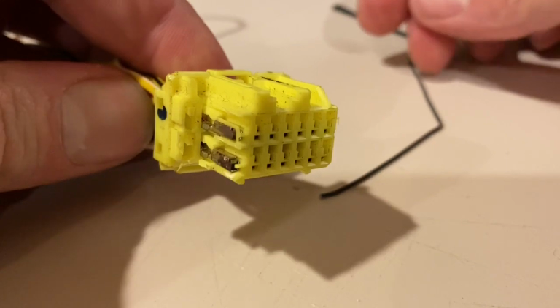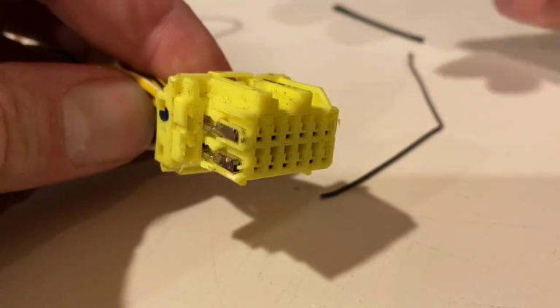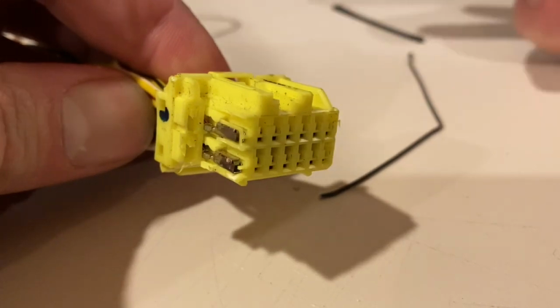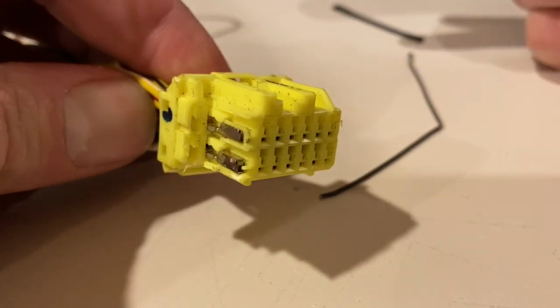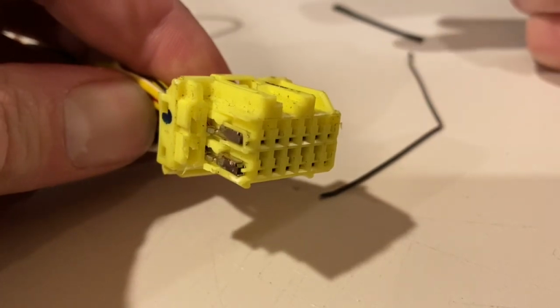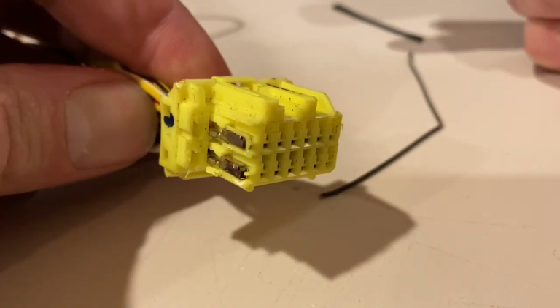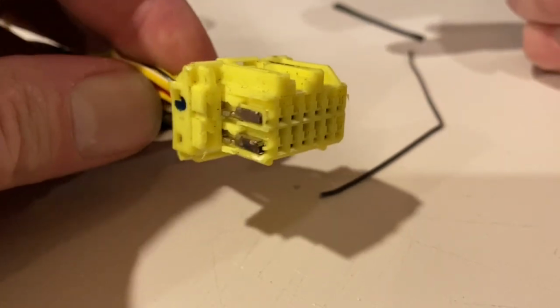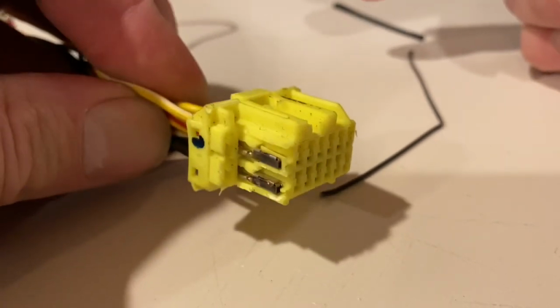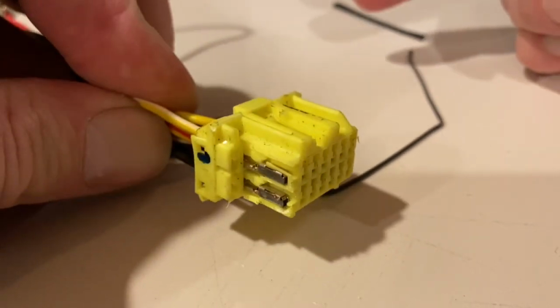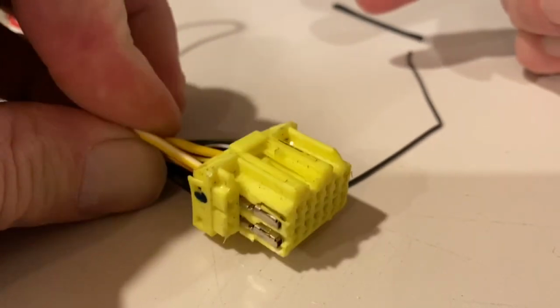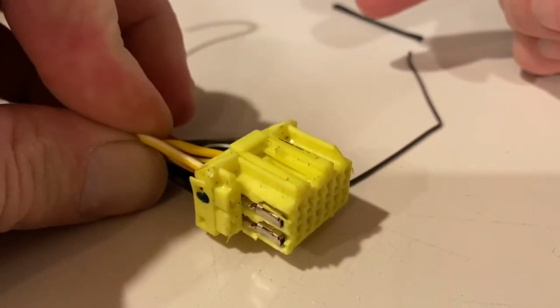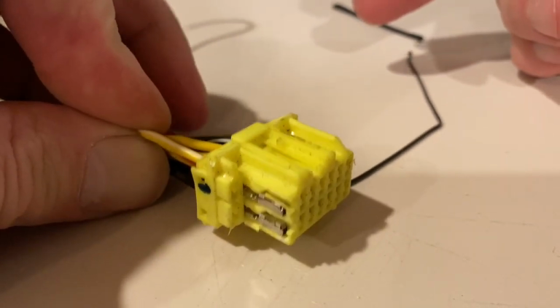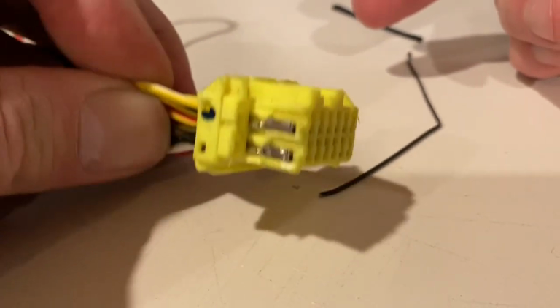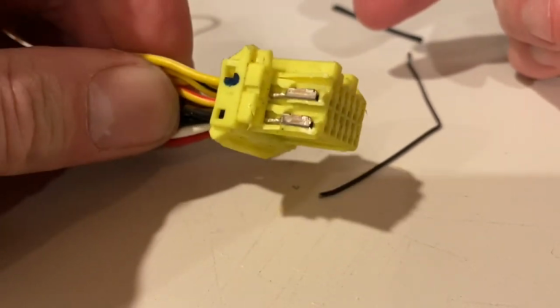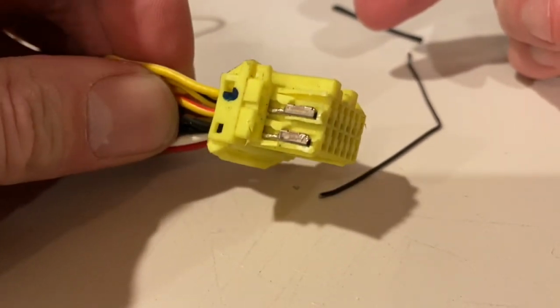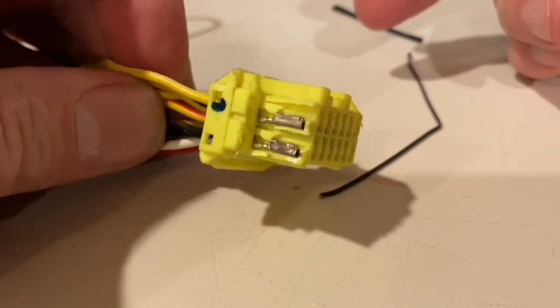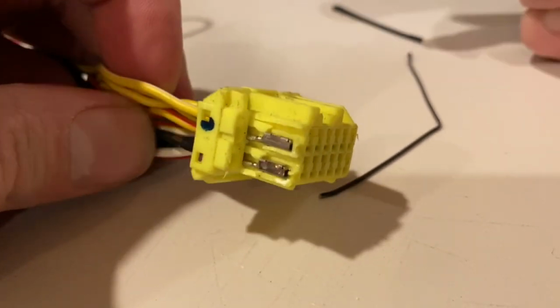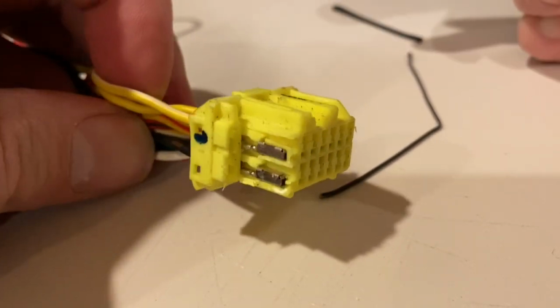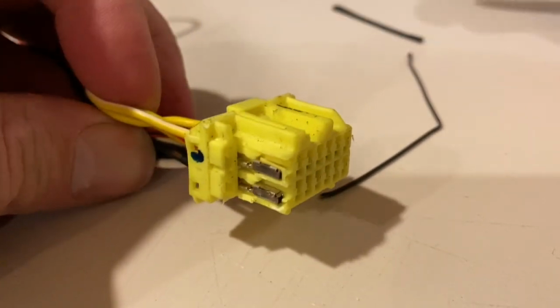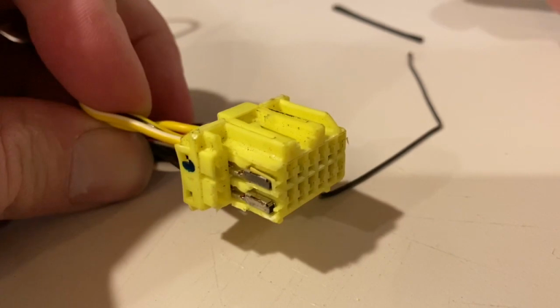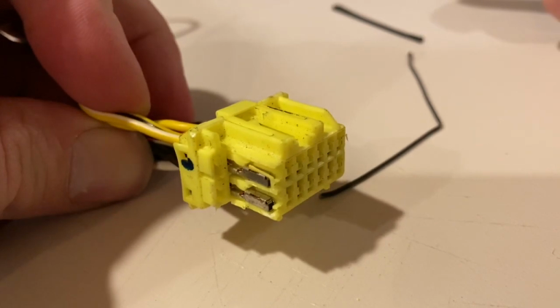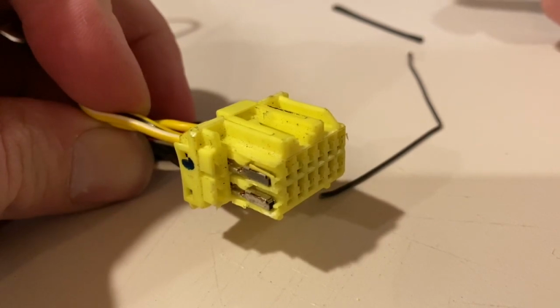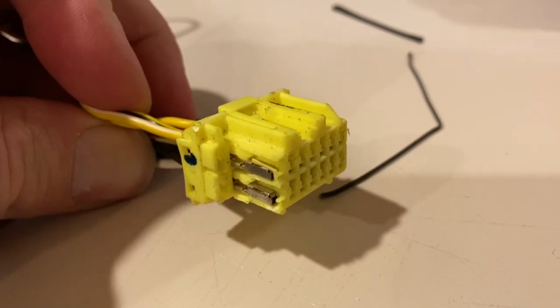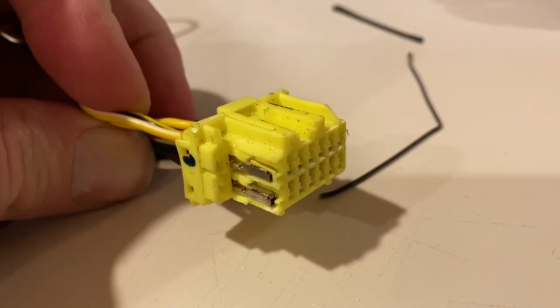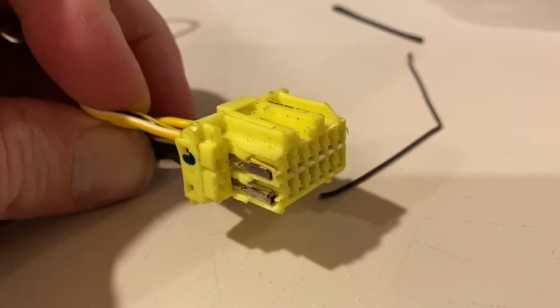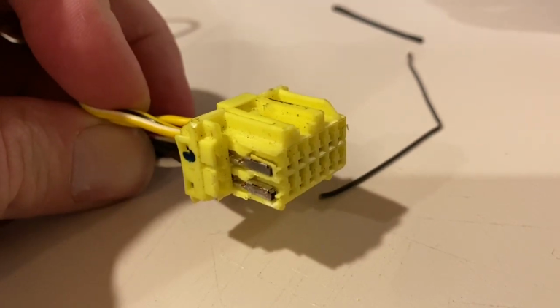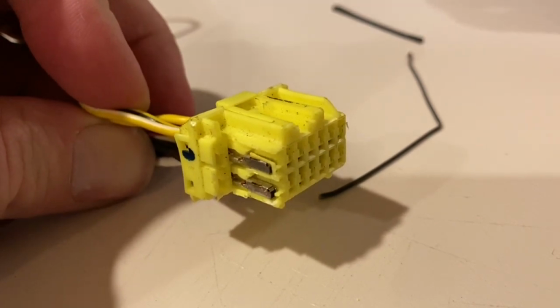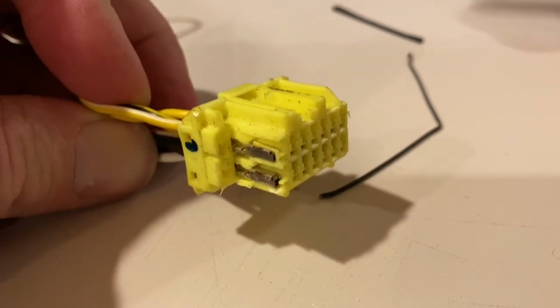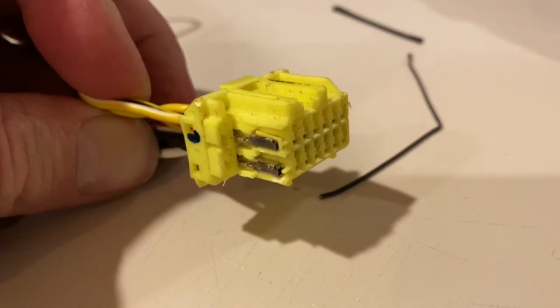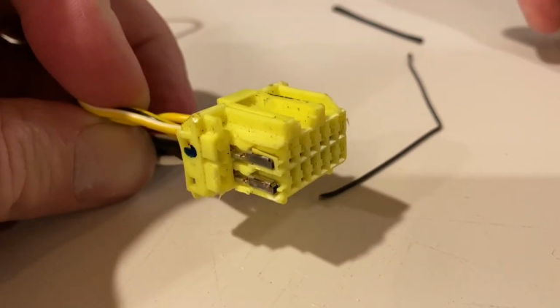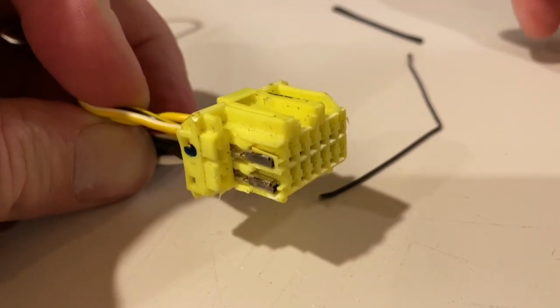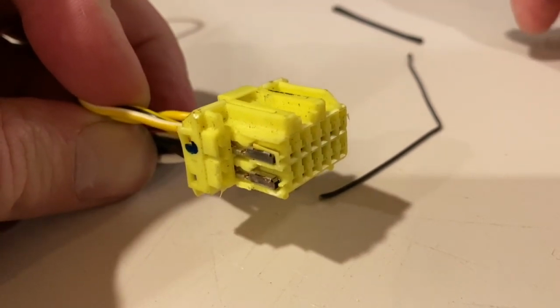And then you're in business — now you can swap around your wires successfully. Hopefully this video helped you out. If it did, be sure to subscribe and maybe even share it with a friend. See you next time!